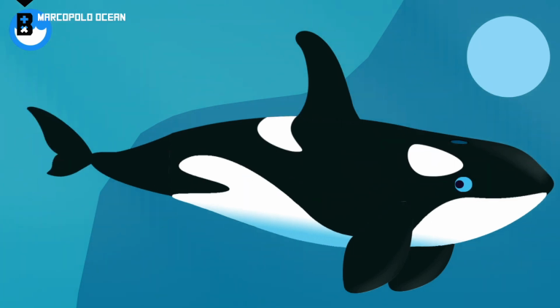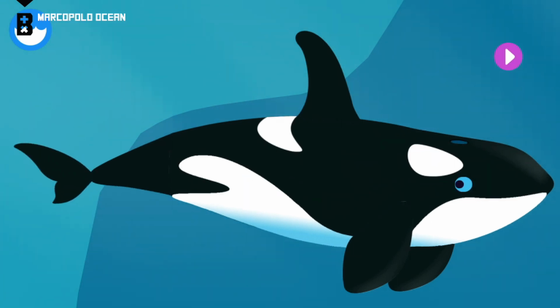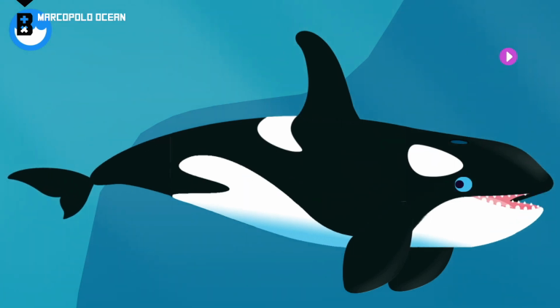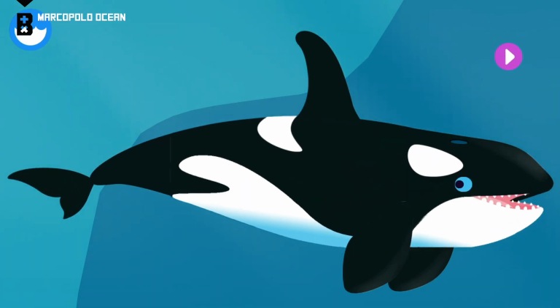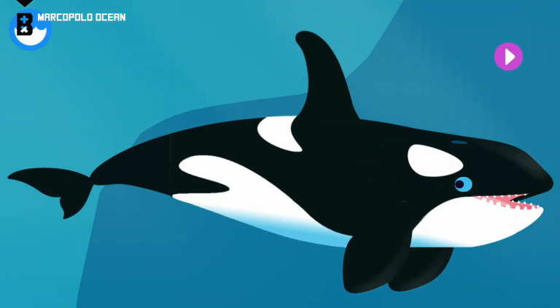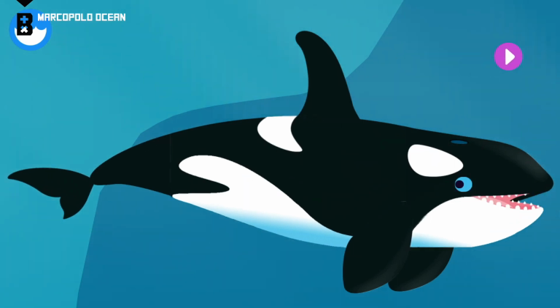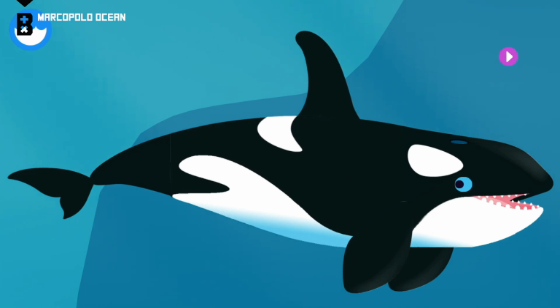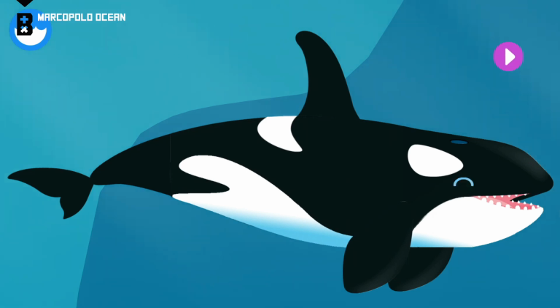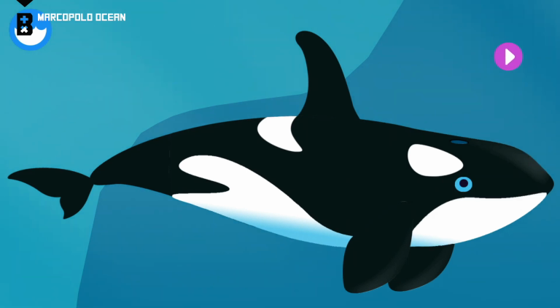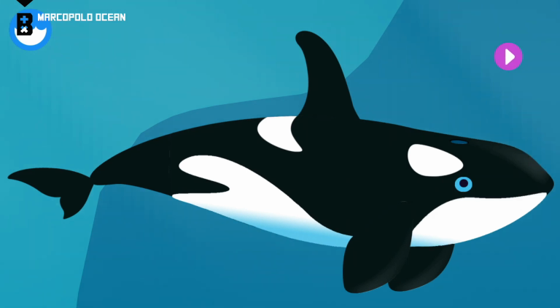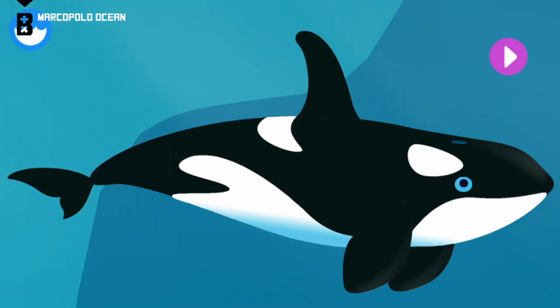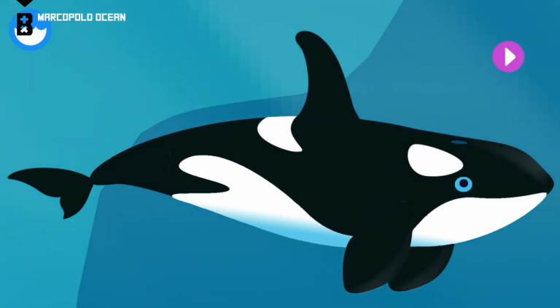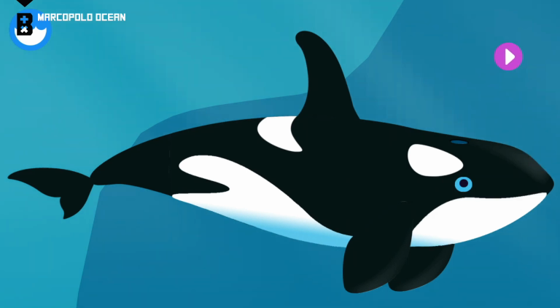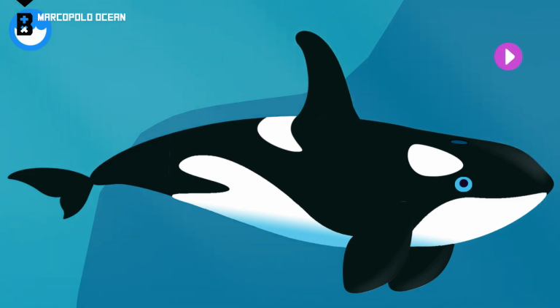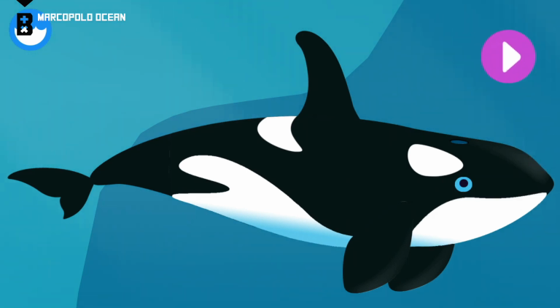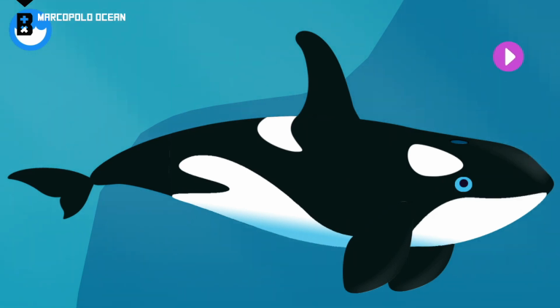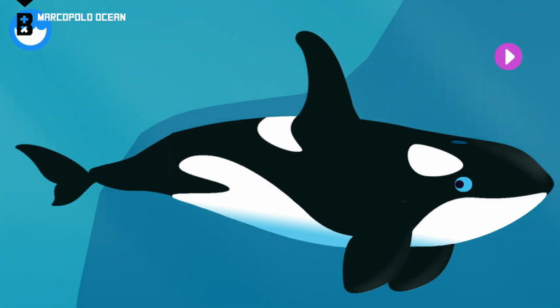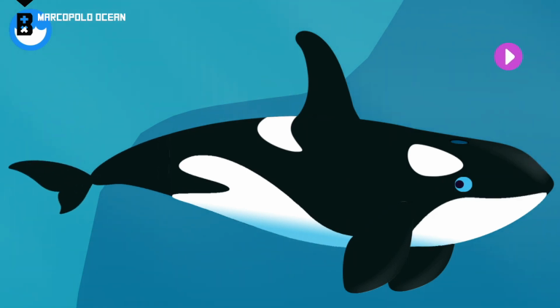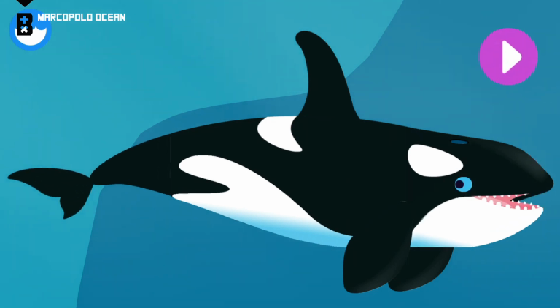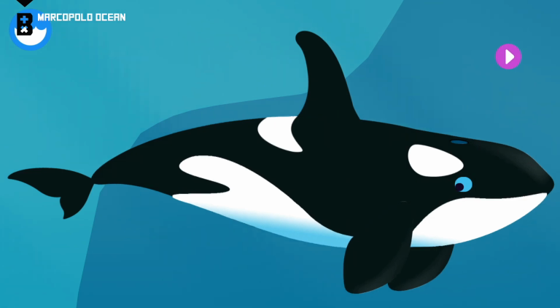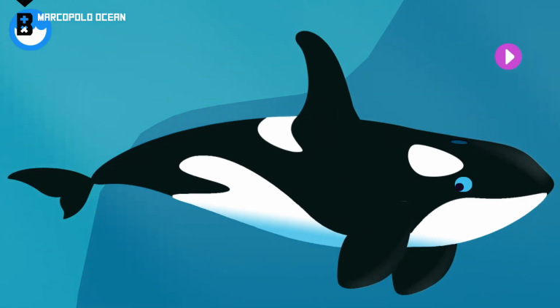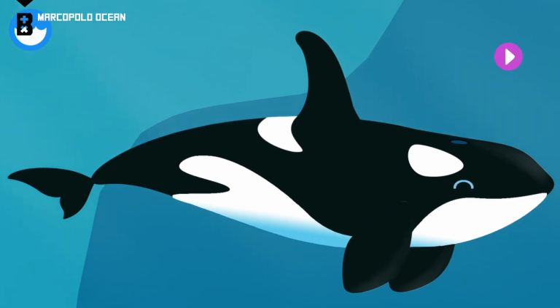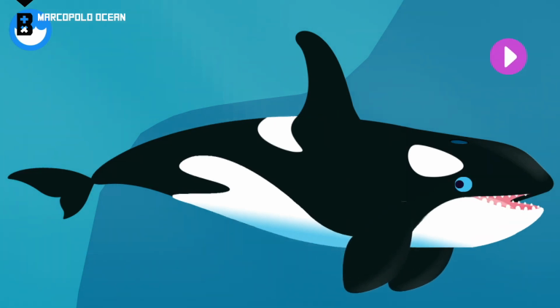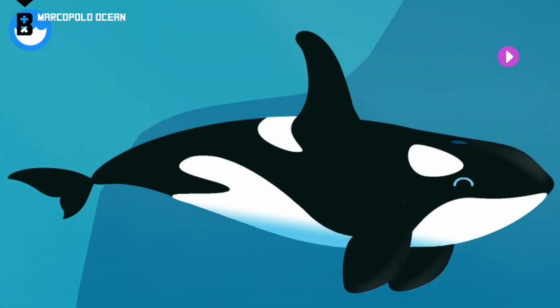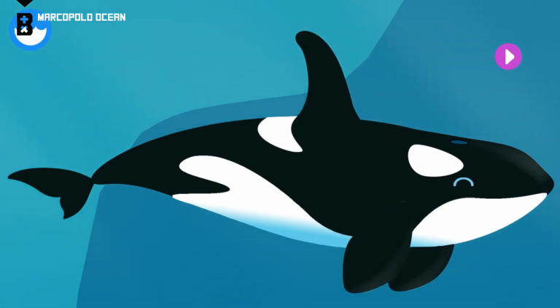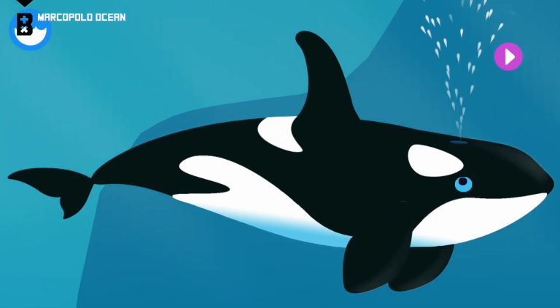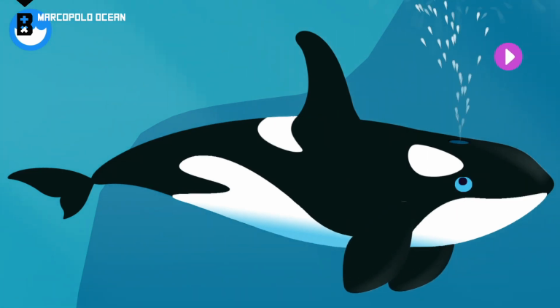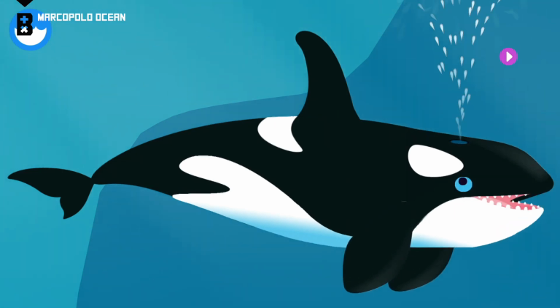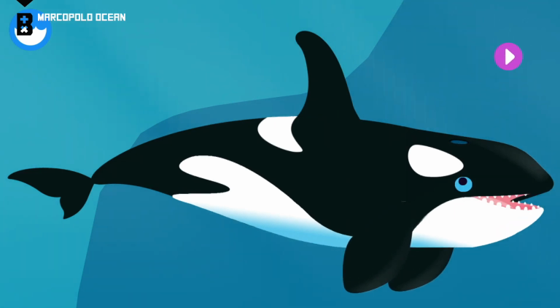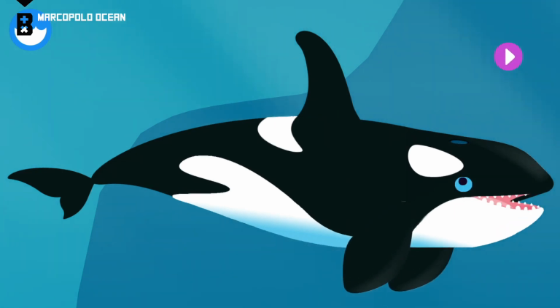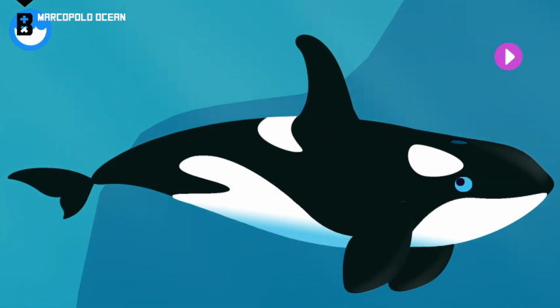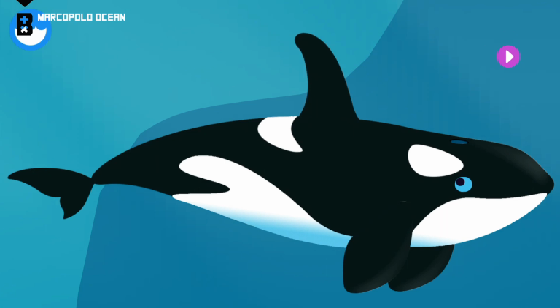Fluke. The fluke moves up and down and helps orcas move forward. You built an orca. Fluke. Pectoral fin. Blow hole. Dorsal fin.